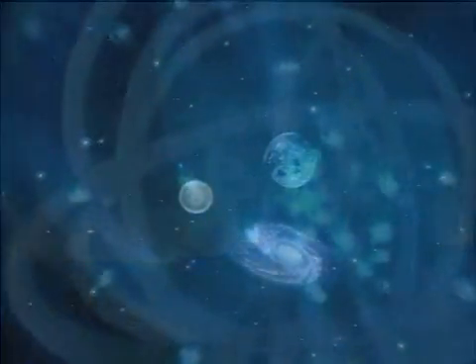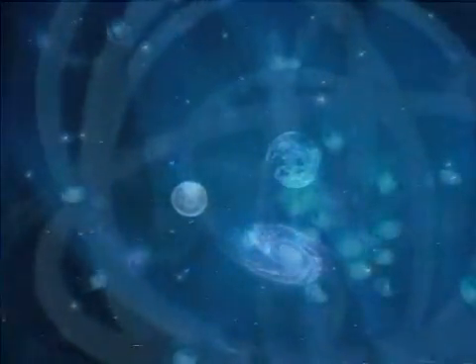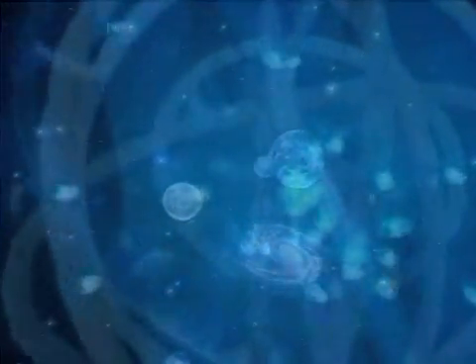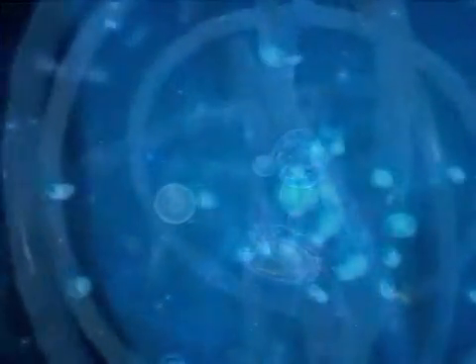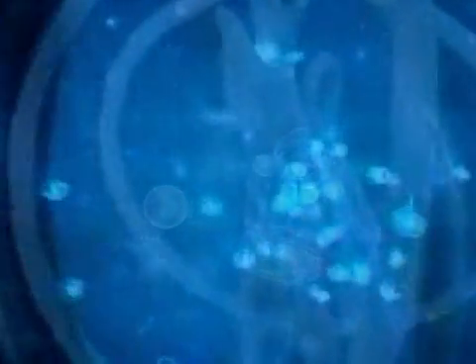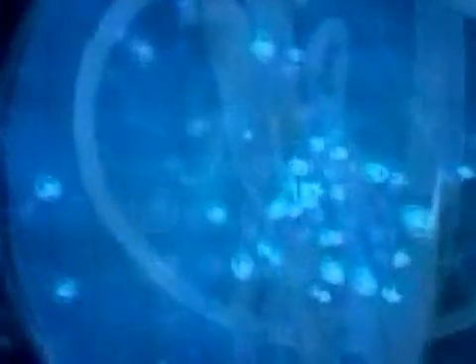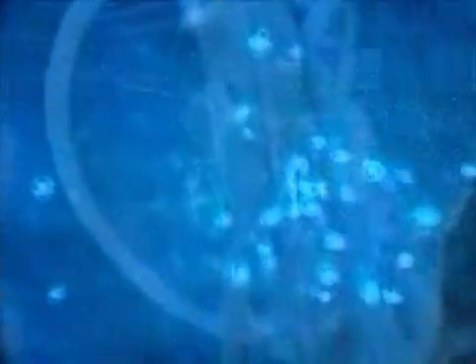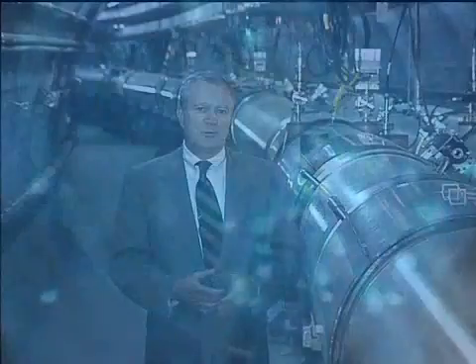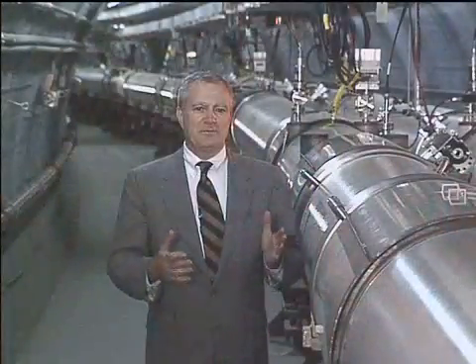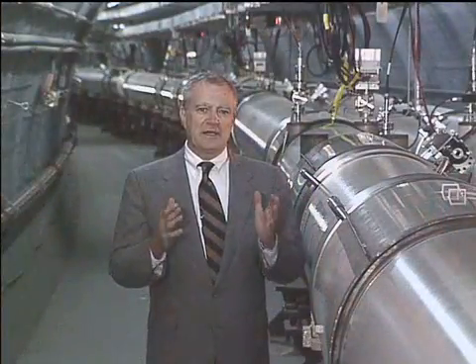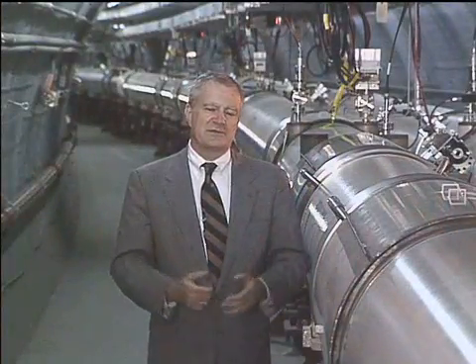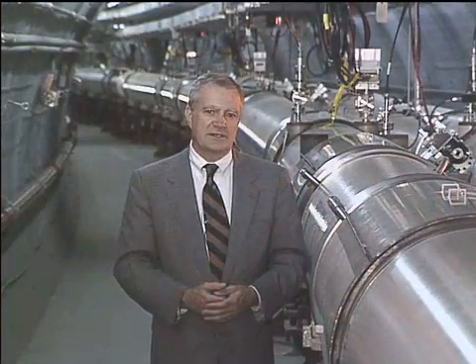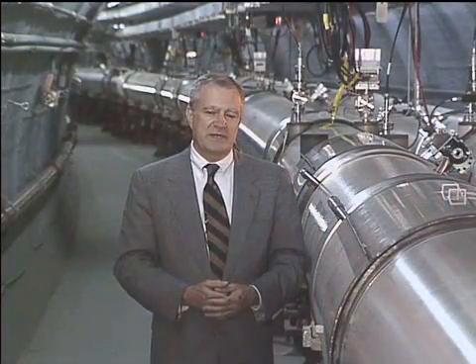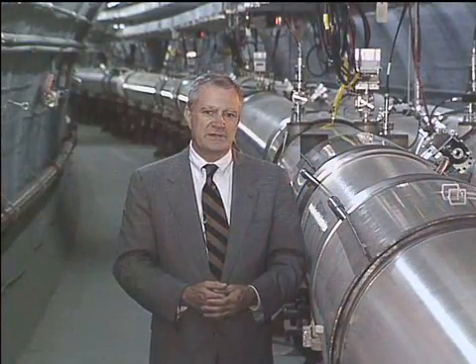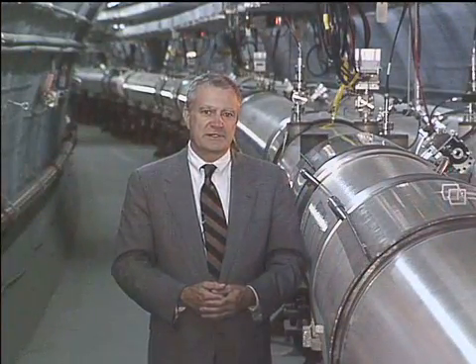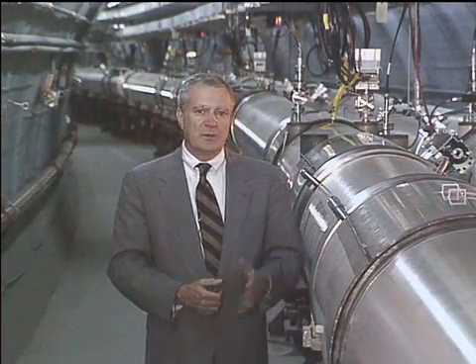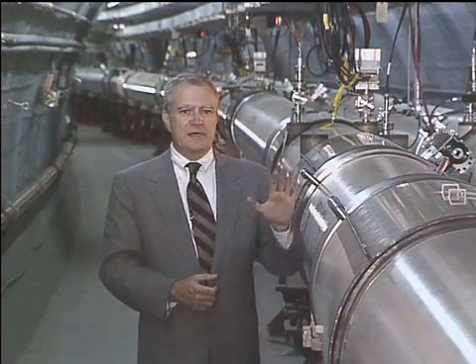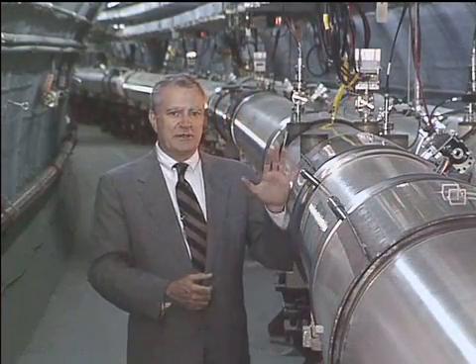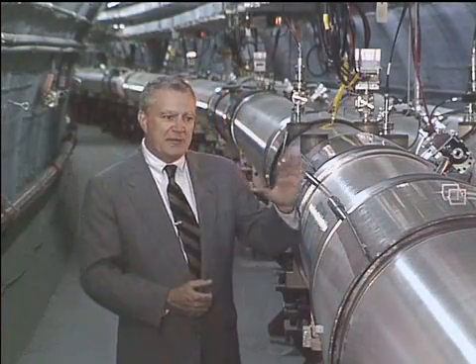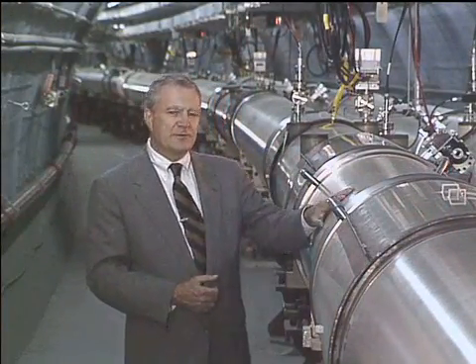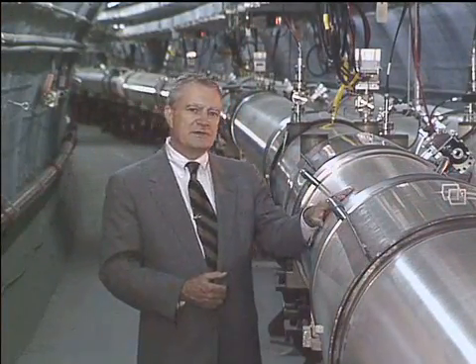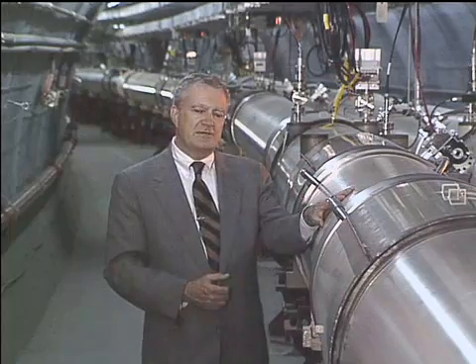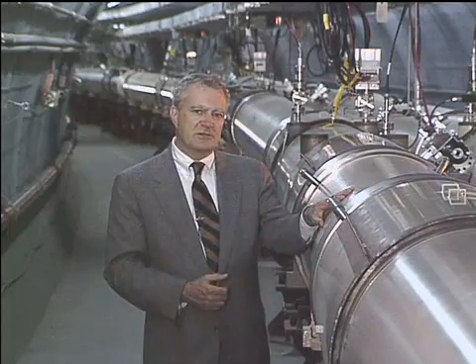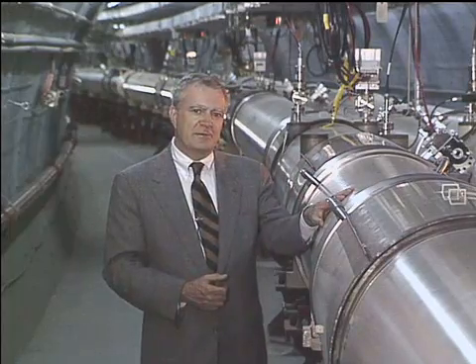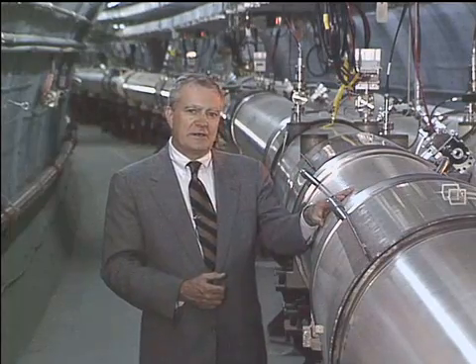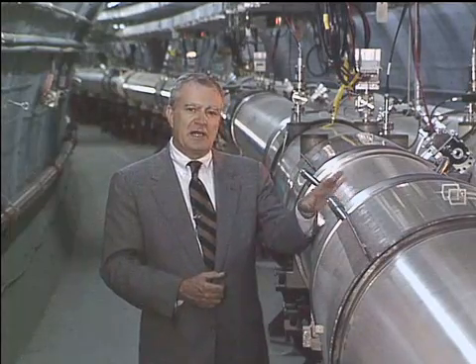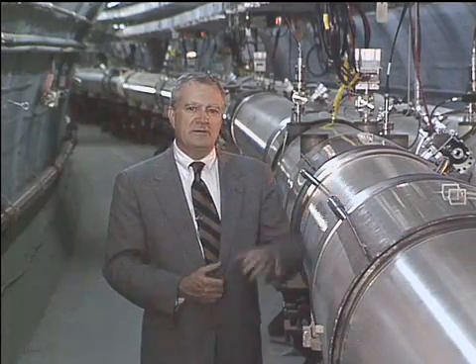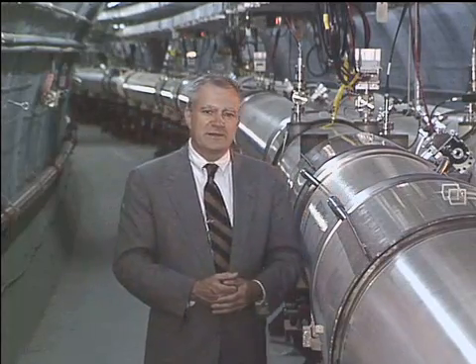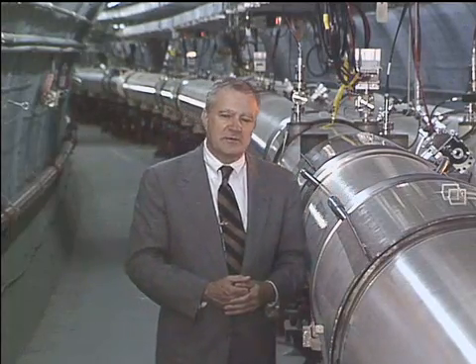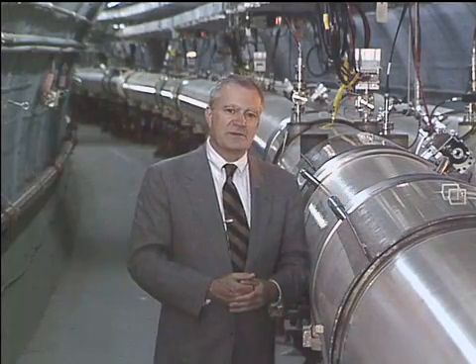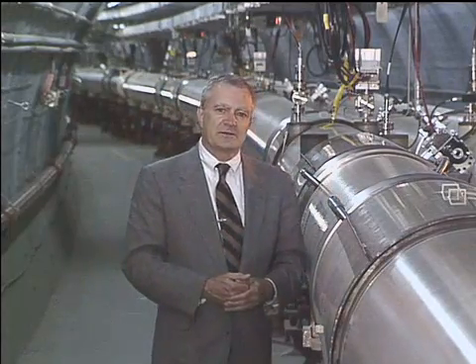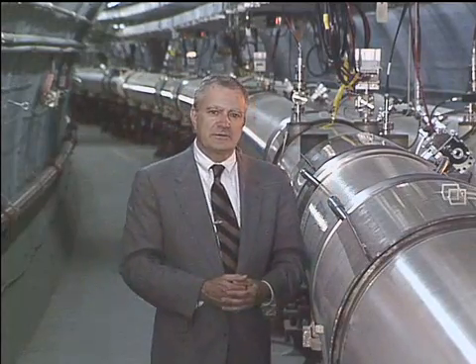But many mysteries remain. With the help of hundreds of scientists from many nations, we've assembled a powerful new scientific machine that will help unveil some of the mysteries of the early universe.